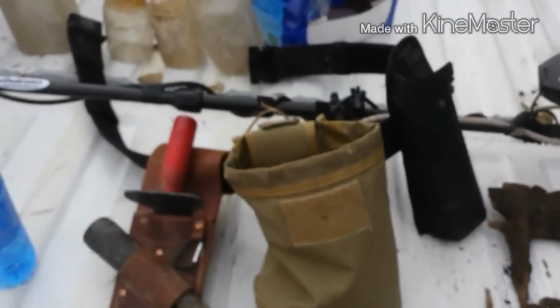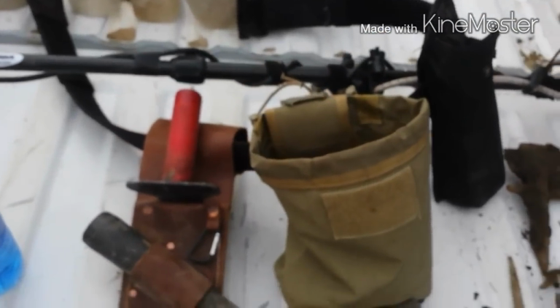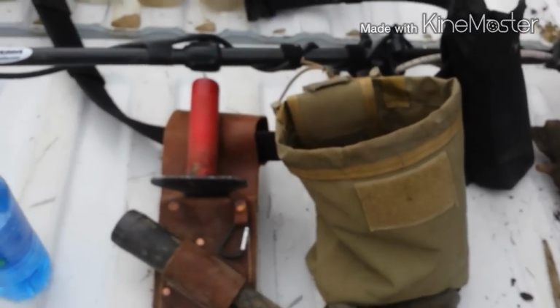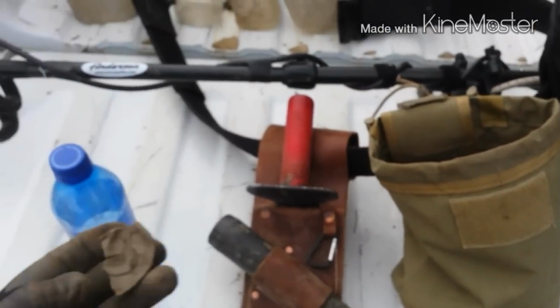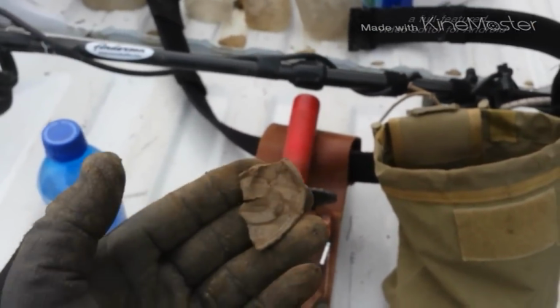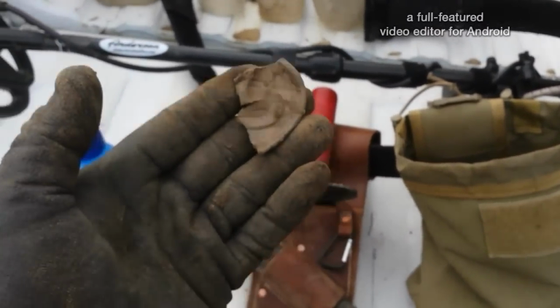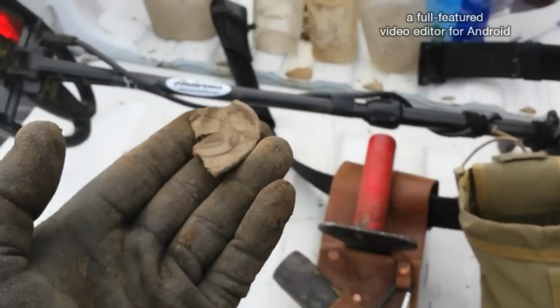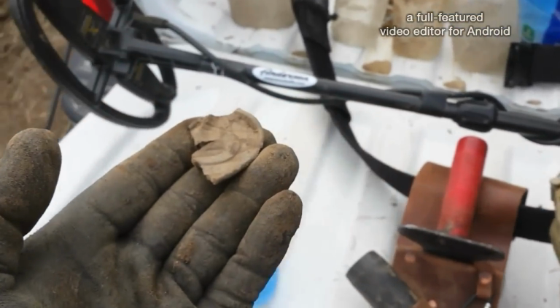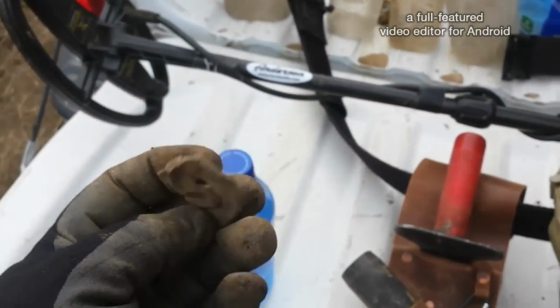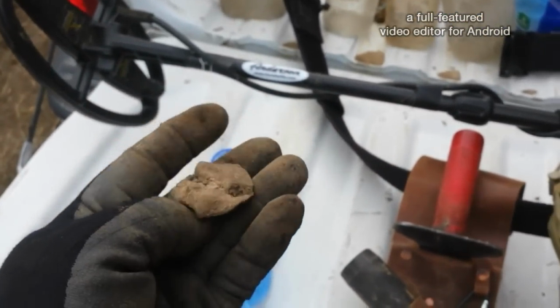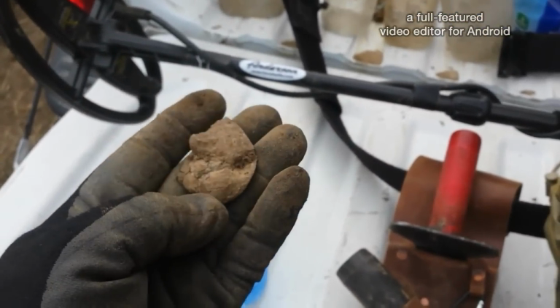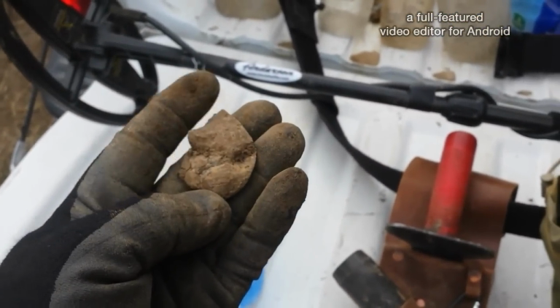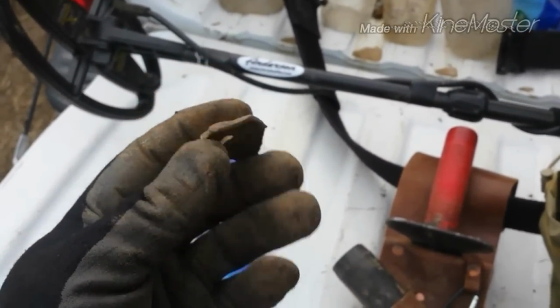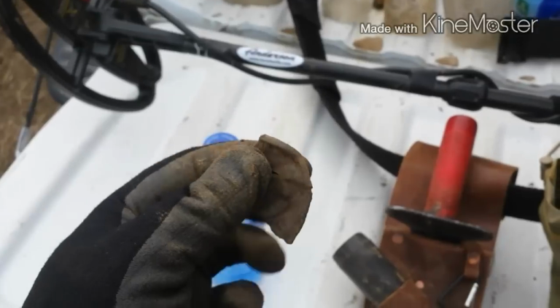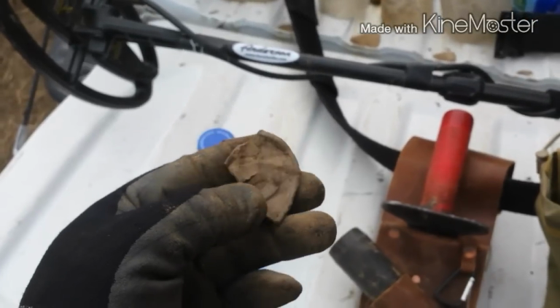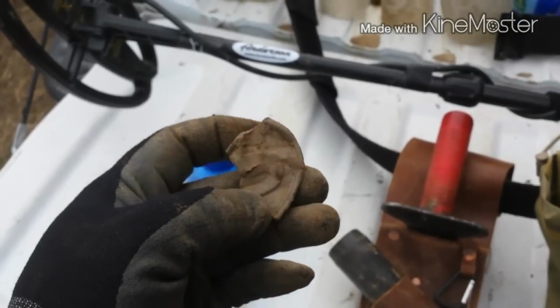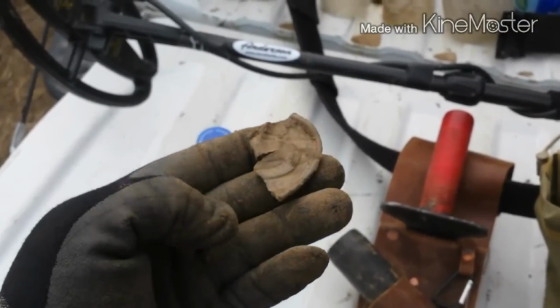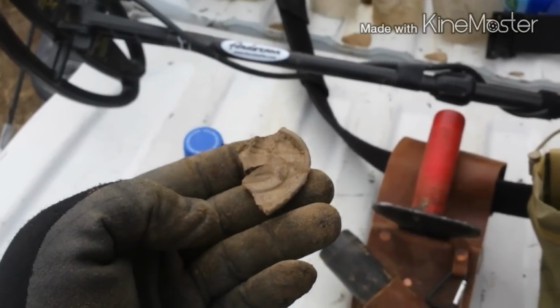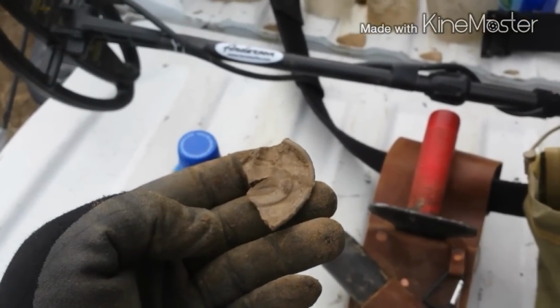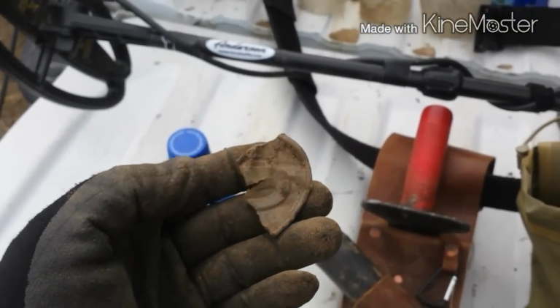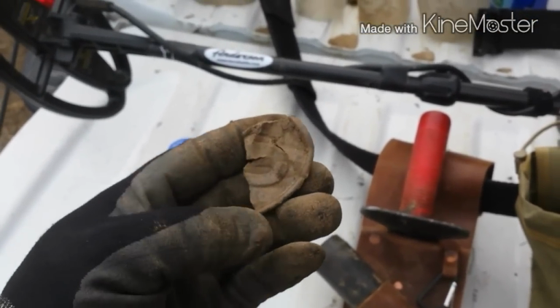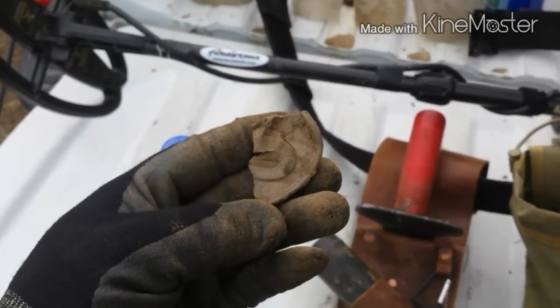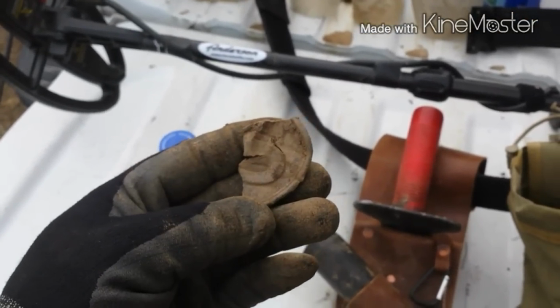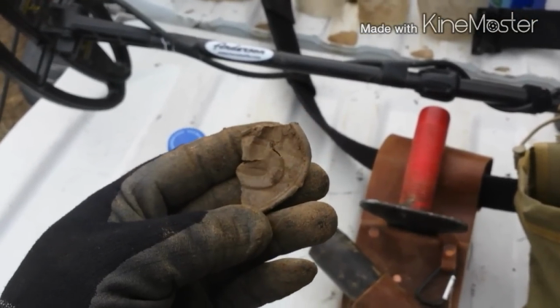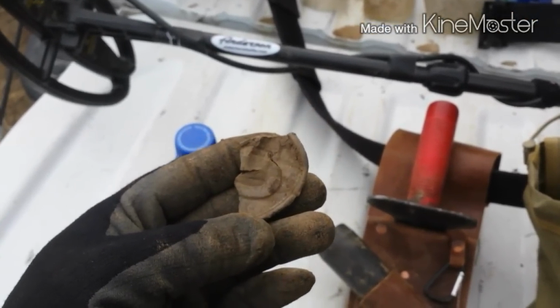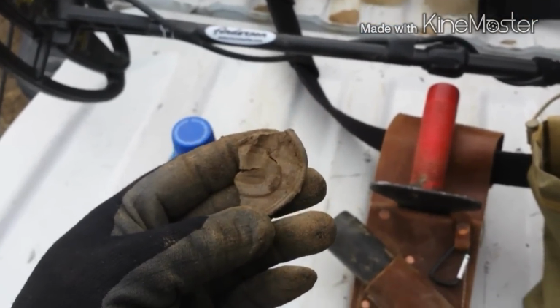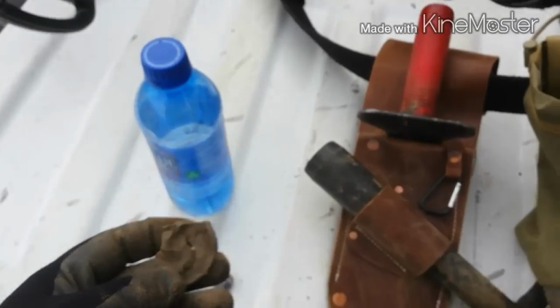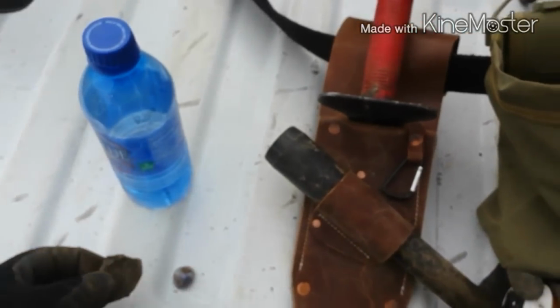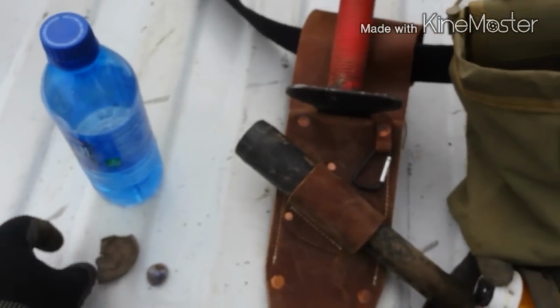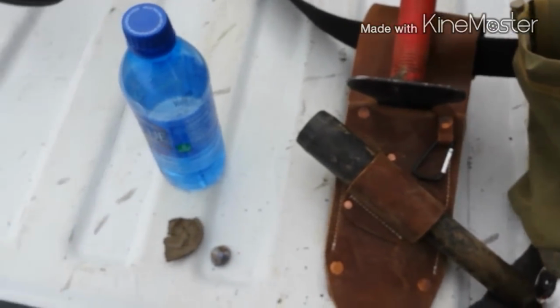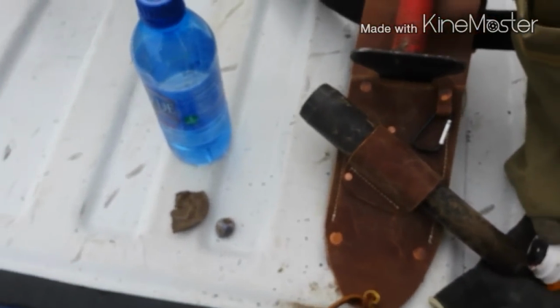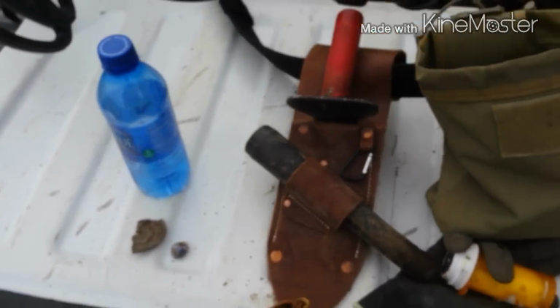And that still leaves me with the best and most hopeful piece of the day. That is a piece of a Civil War U.S. belt buckle — but I'm just hoping on that one.